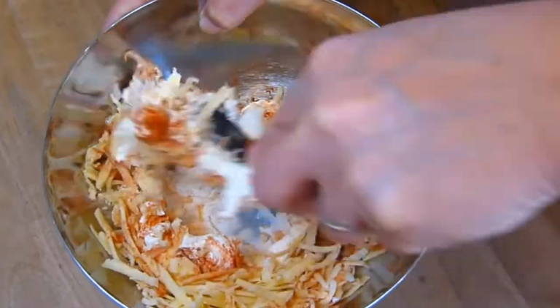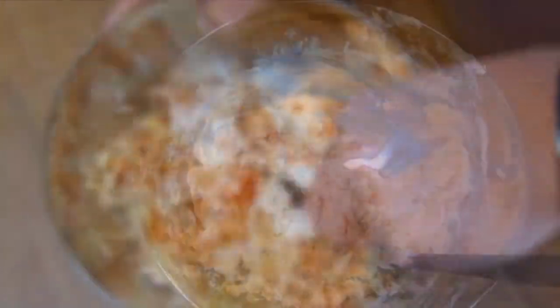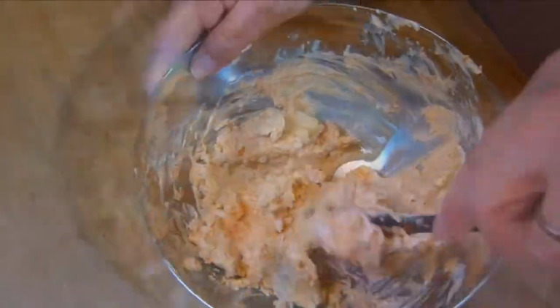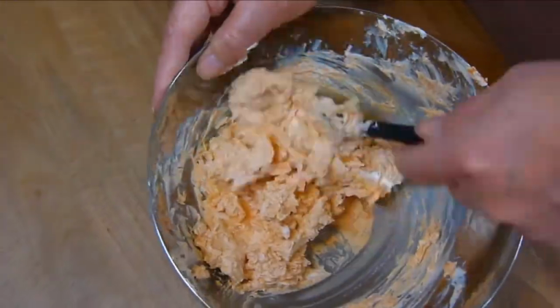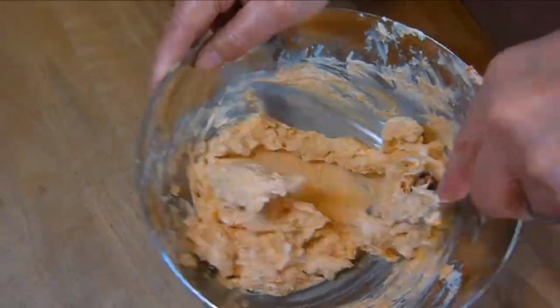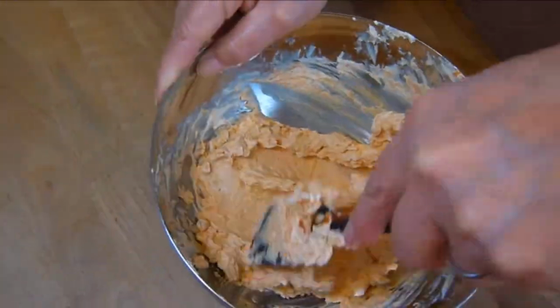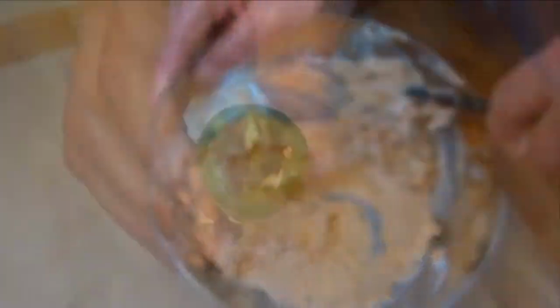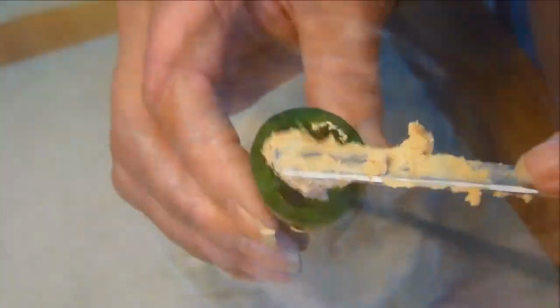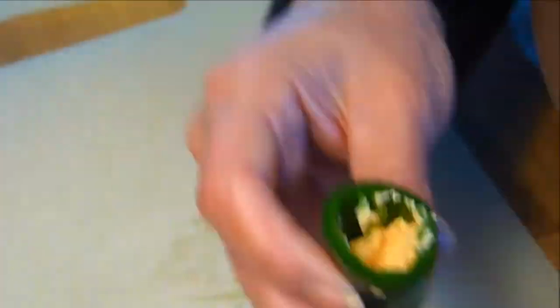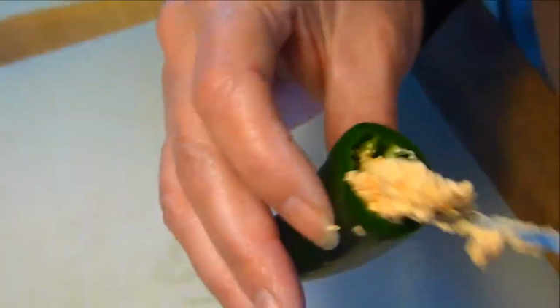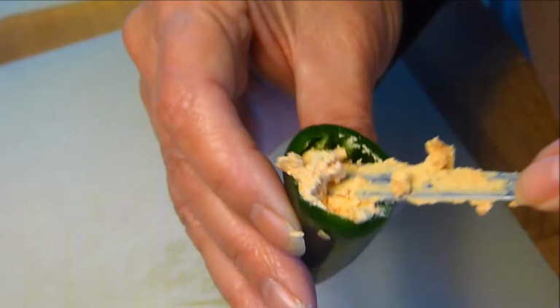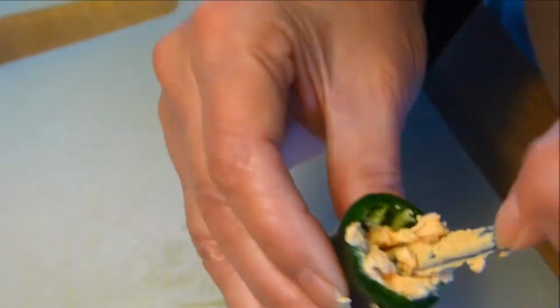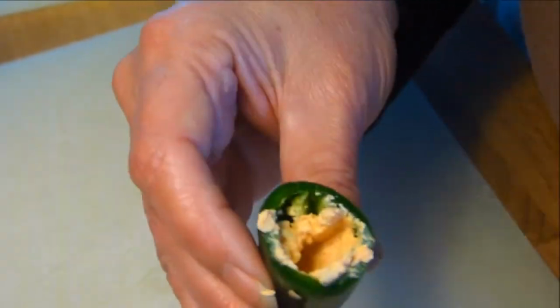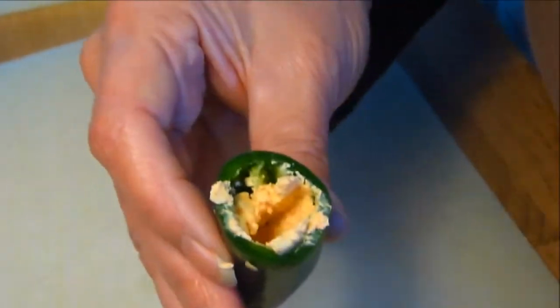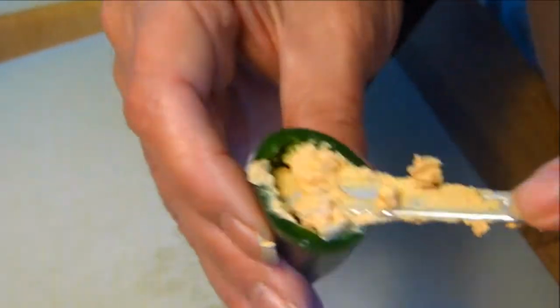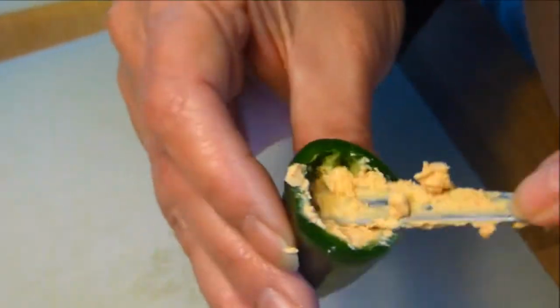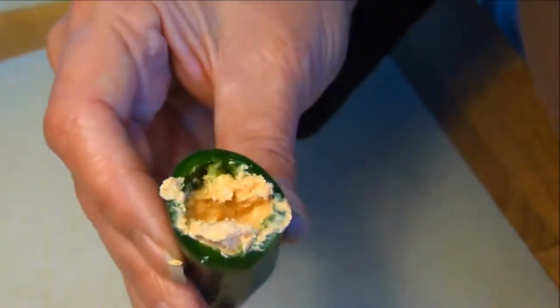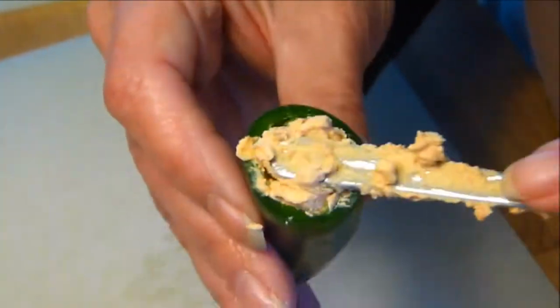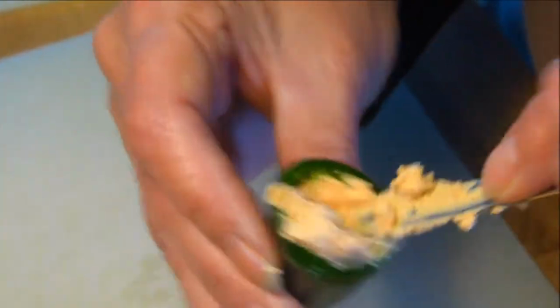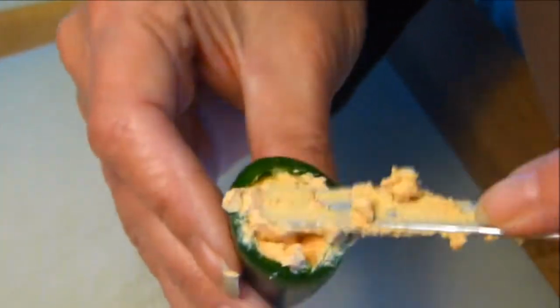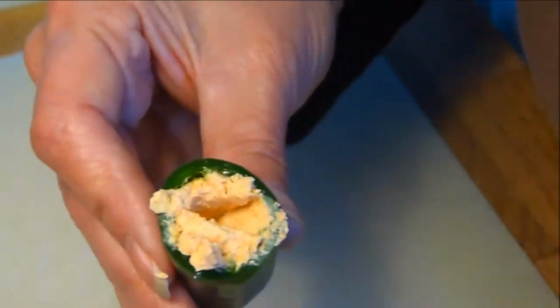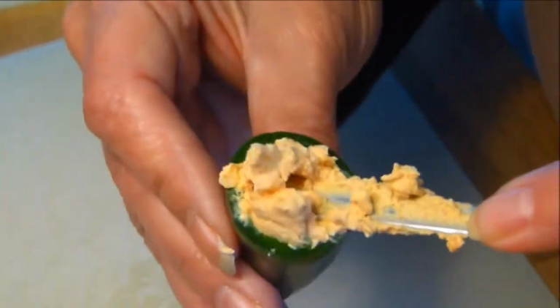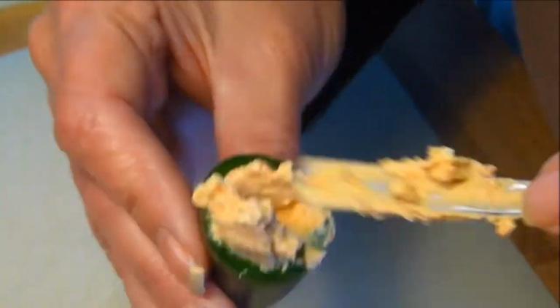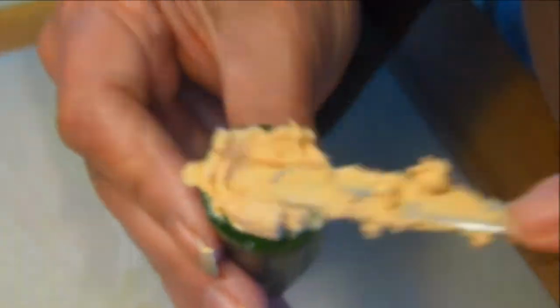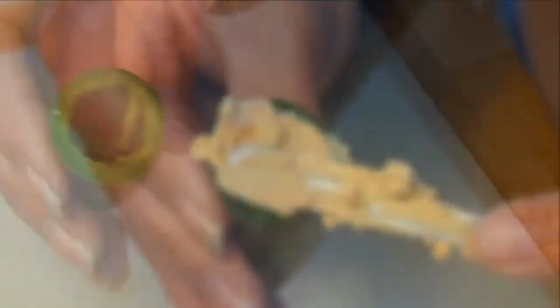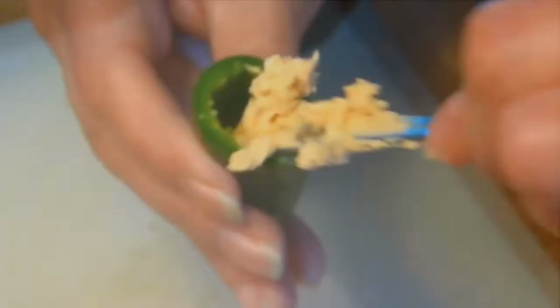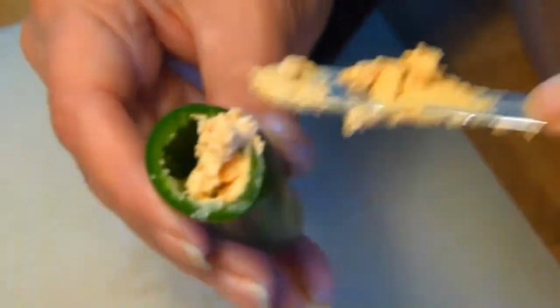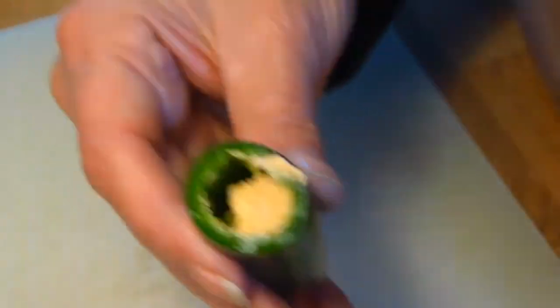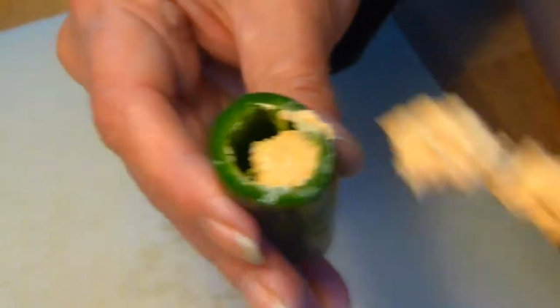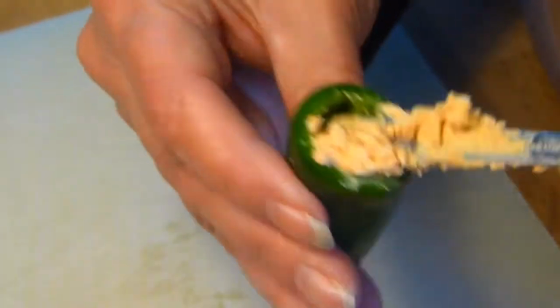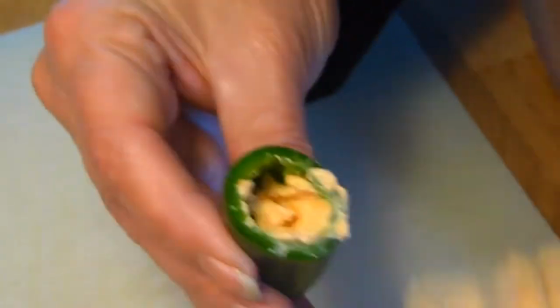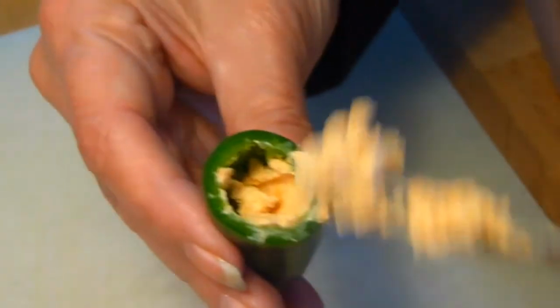The eagle-eyed amongst you will notice I'm only doing 5 Jalapeño chillies, and that's simply because 5 is all I had. When the filling is done, simply use the end of the teaspoon again and stuff the filling inside the Jalapeño chillies.